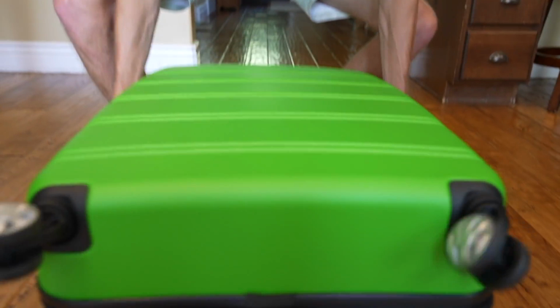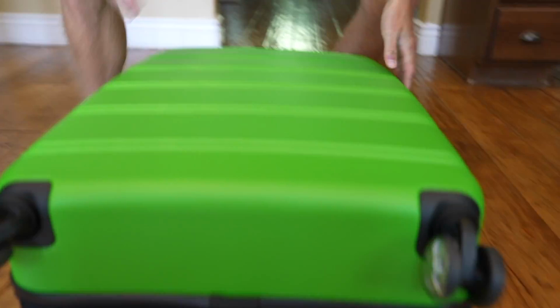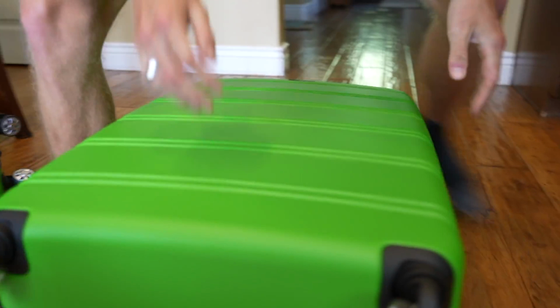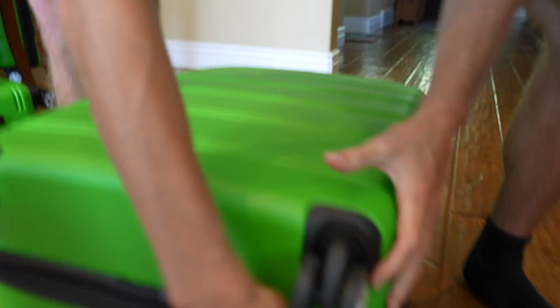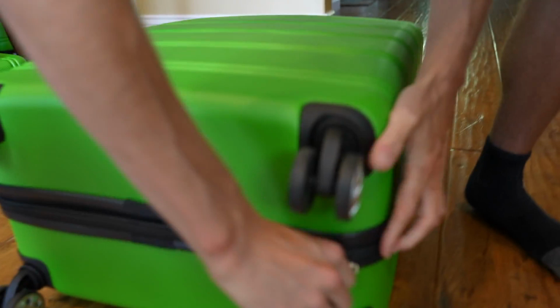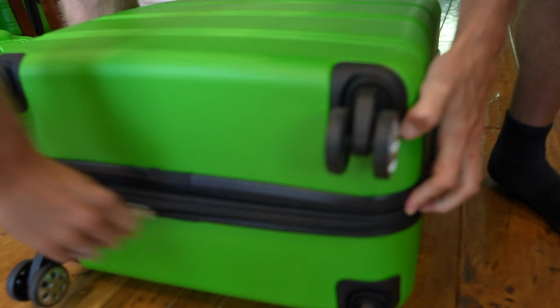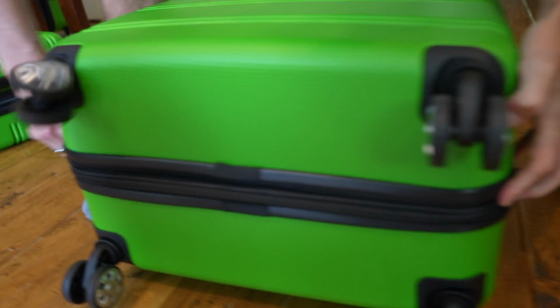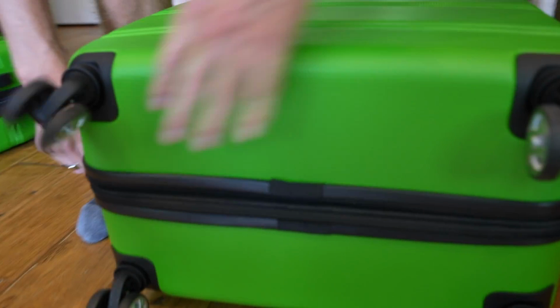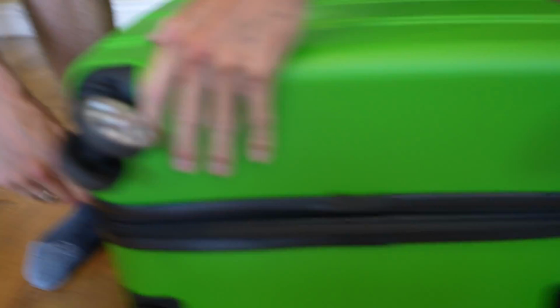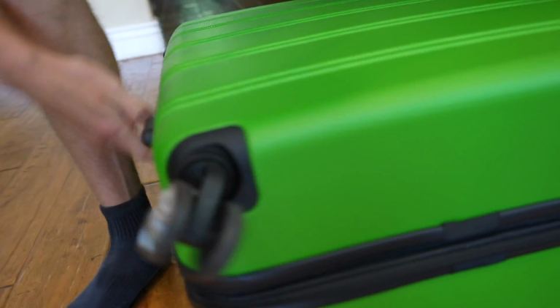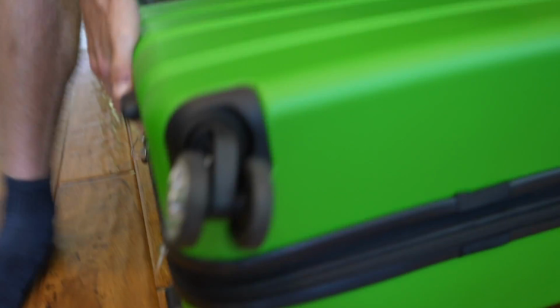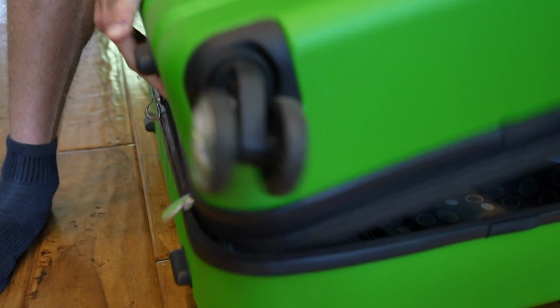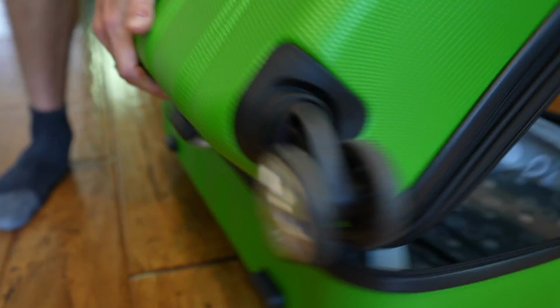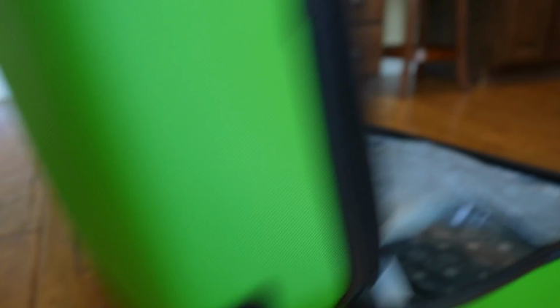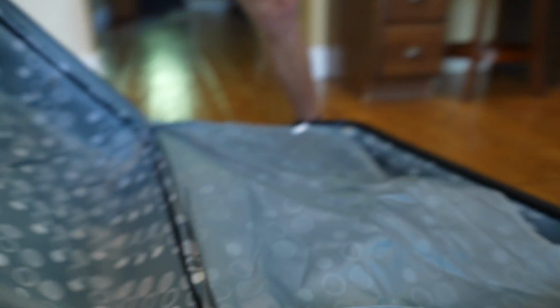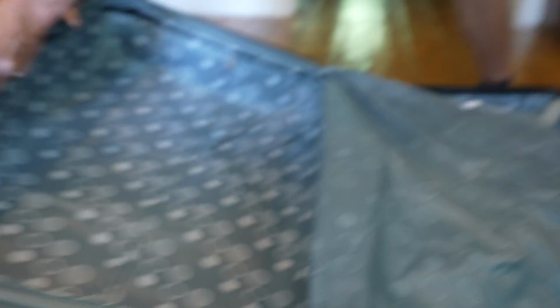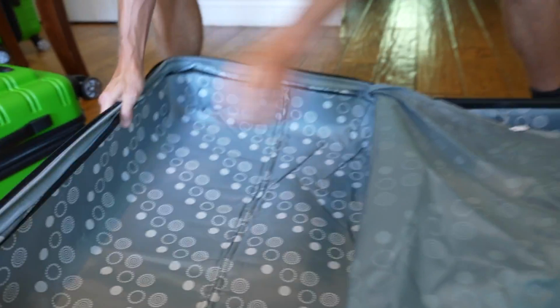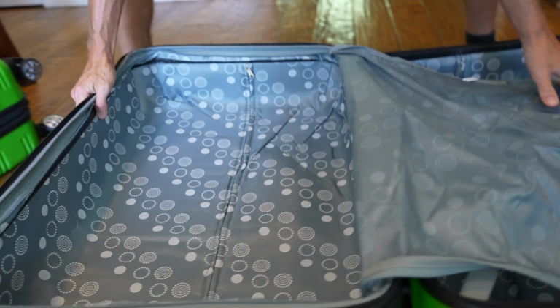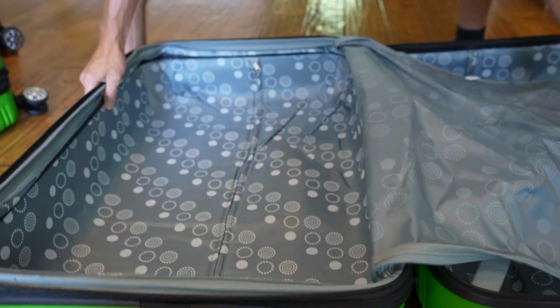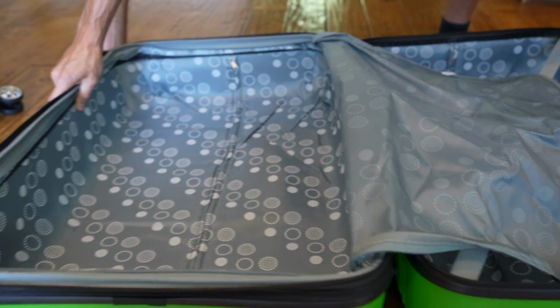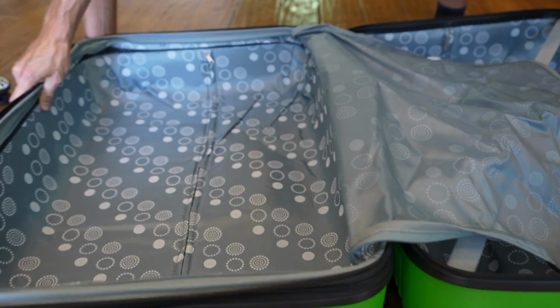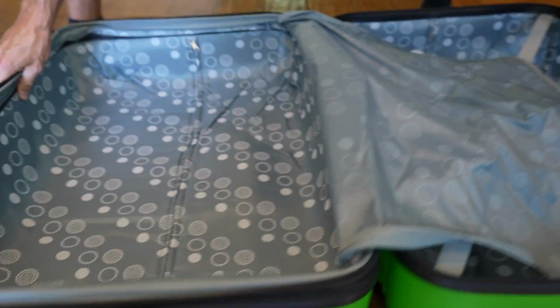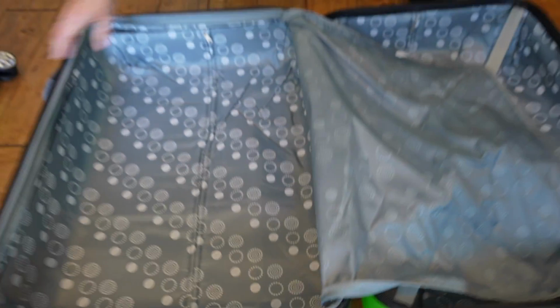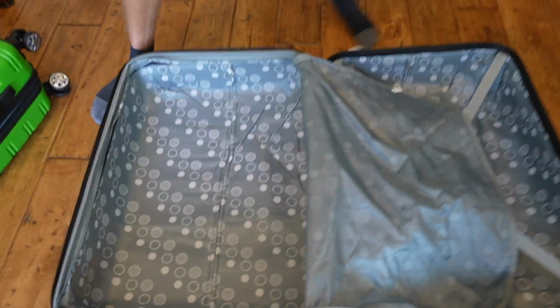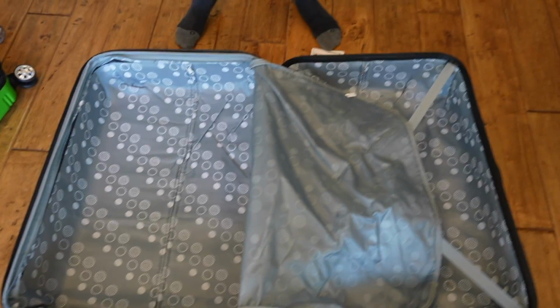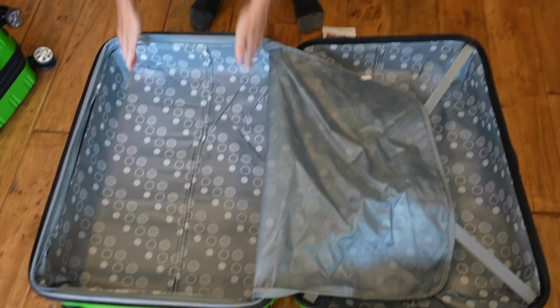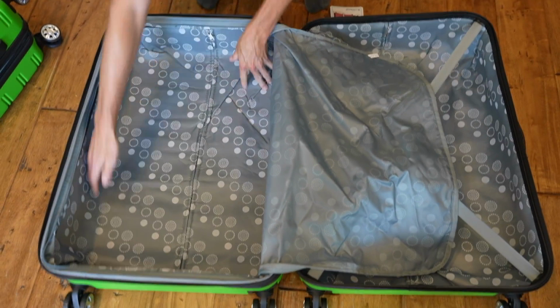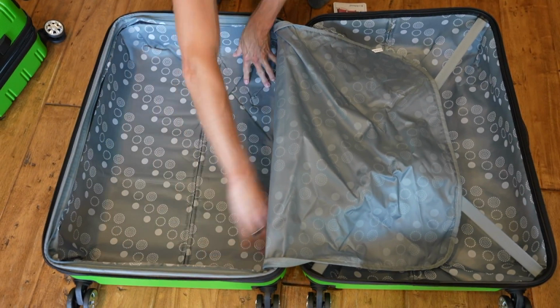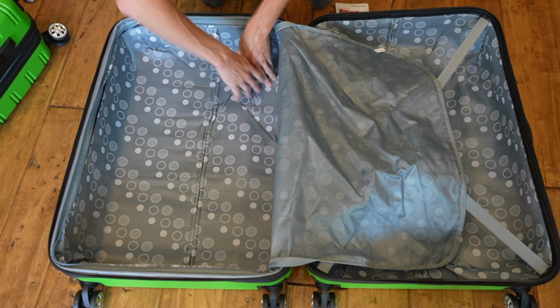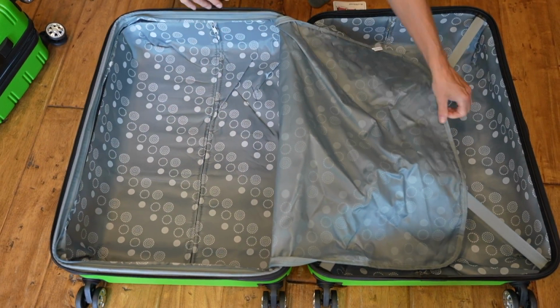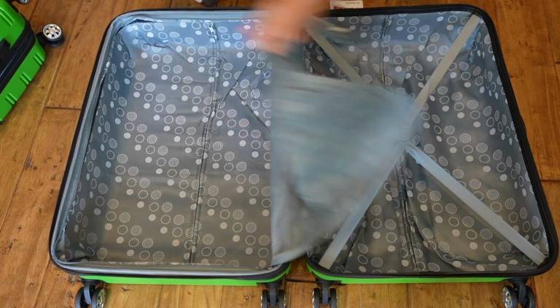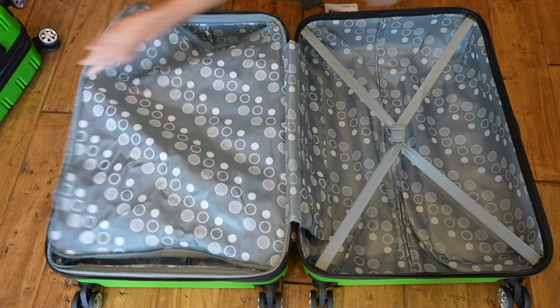It comes with the same zipper that increases the bag's capacity by 20%, and then this is much larger — as indicated, it is the 28-inch bag, so you can fit quite a bit of clothing in here.